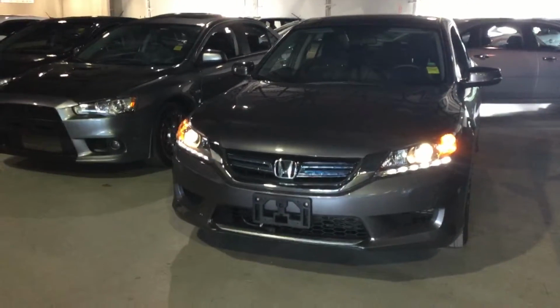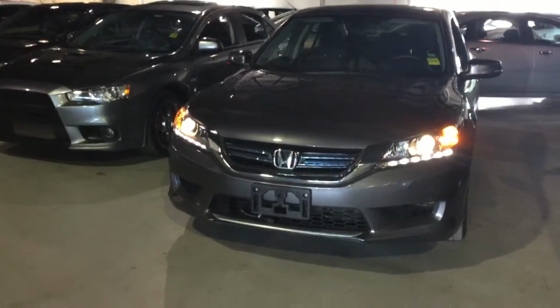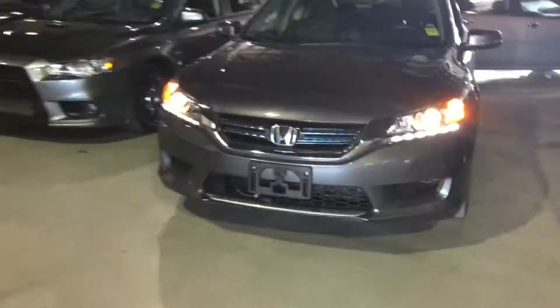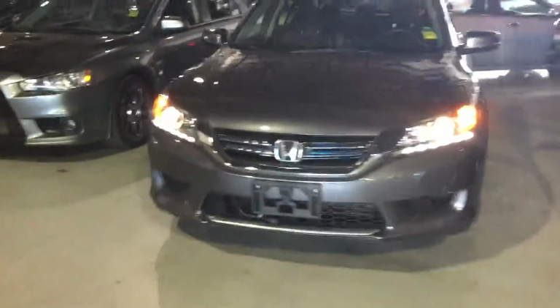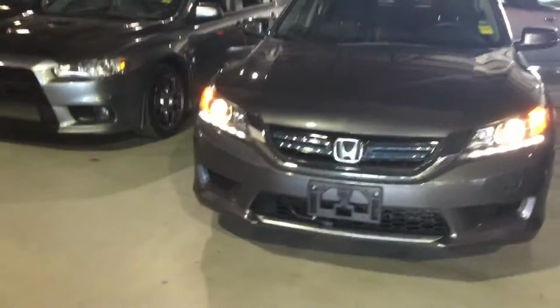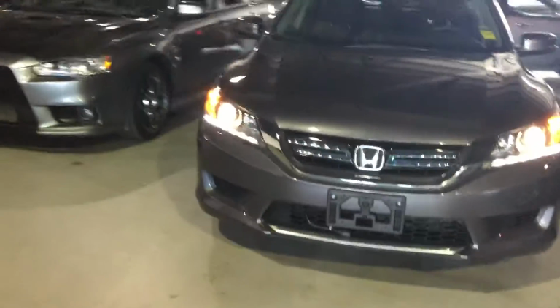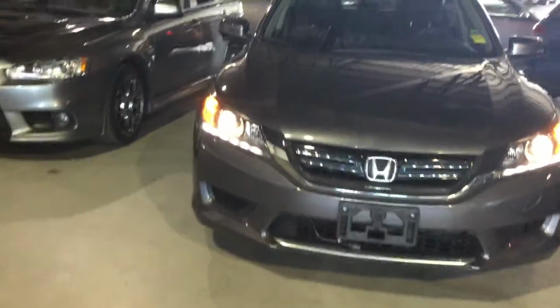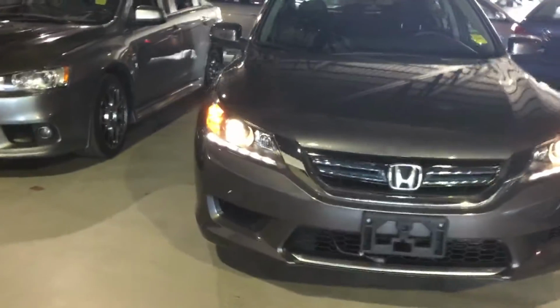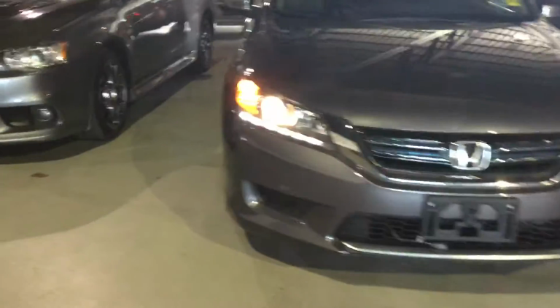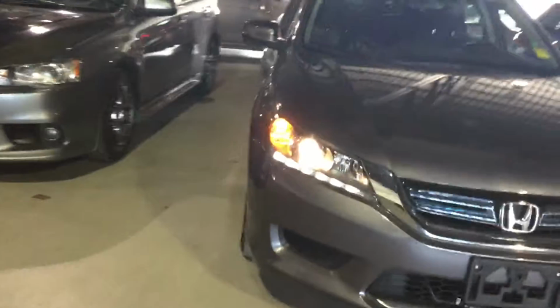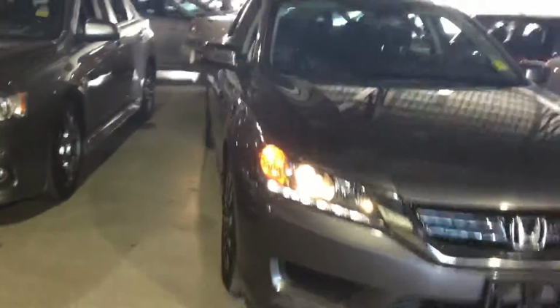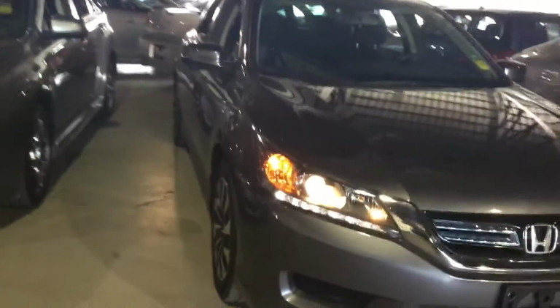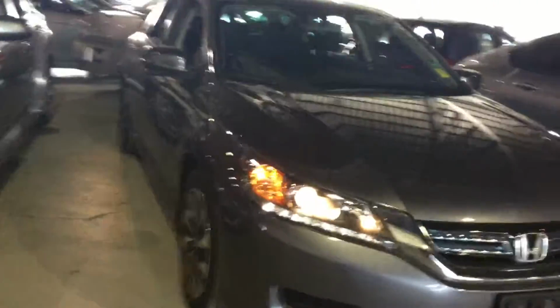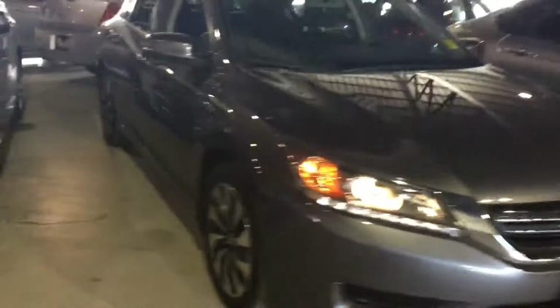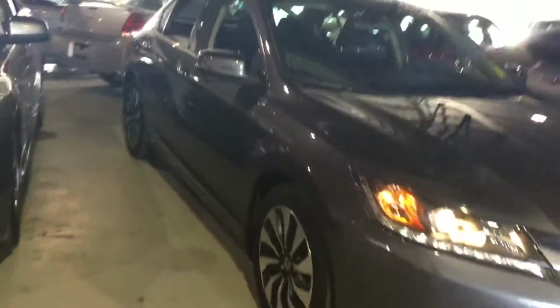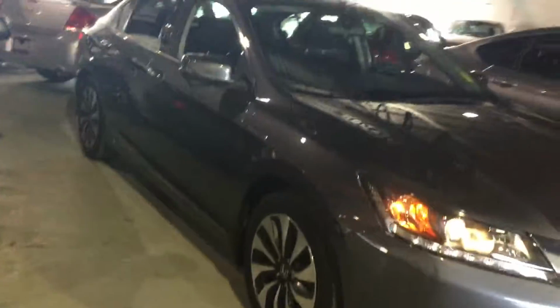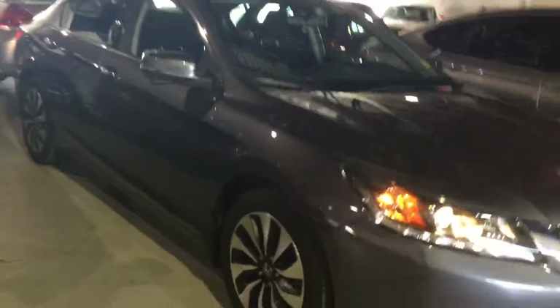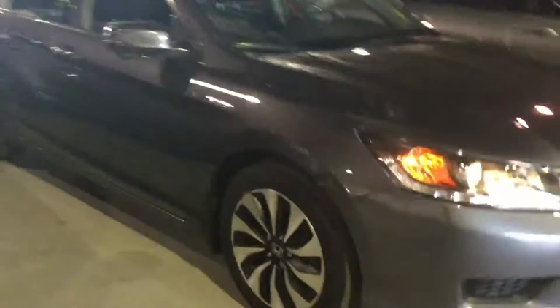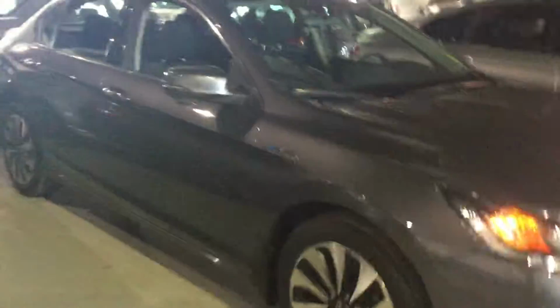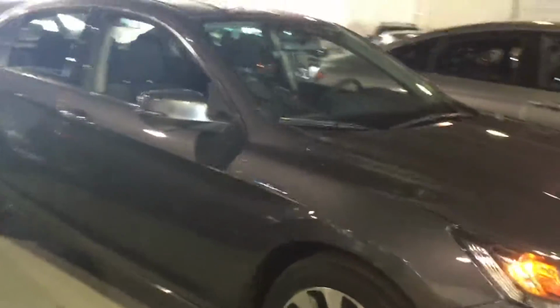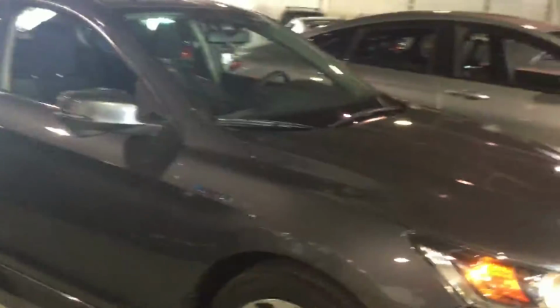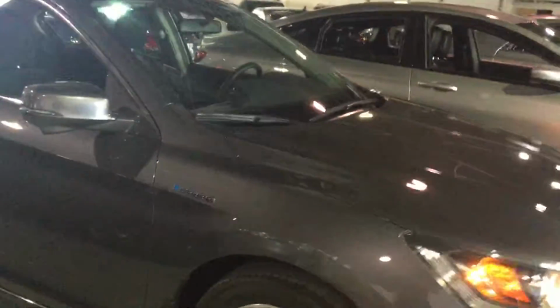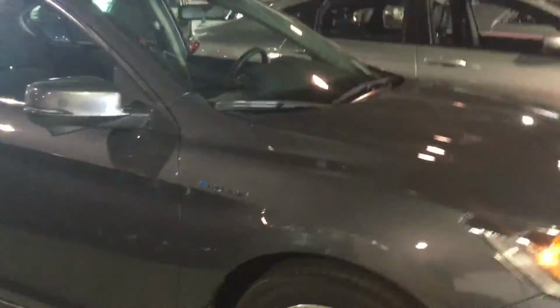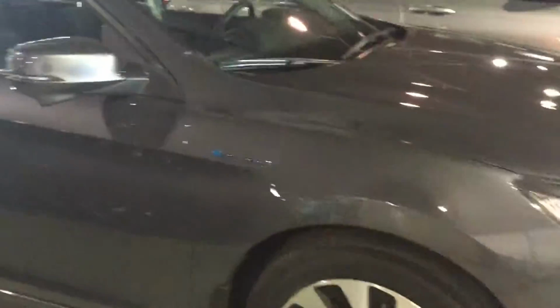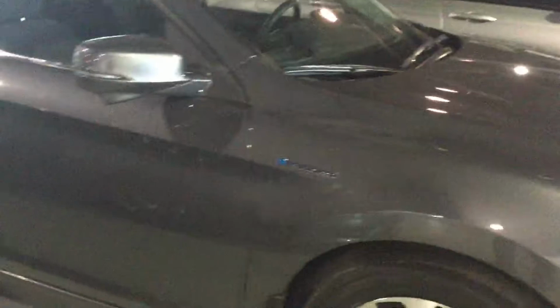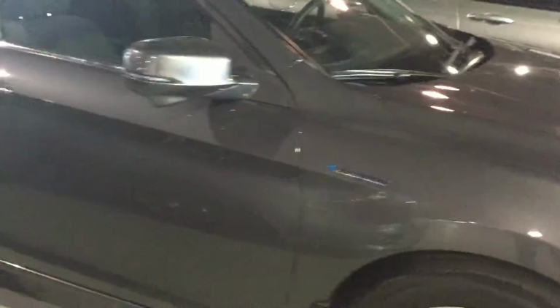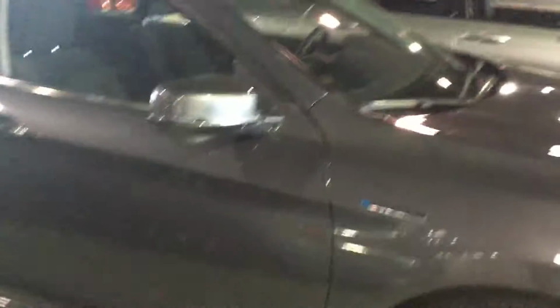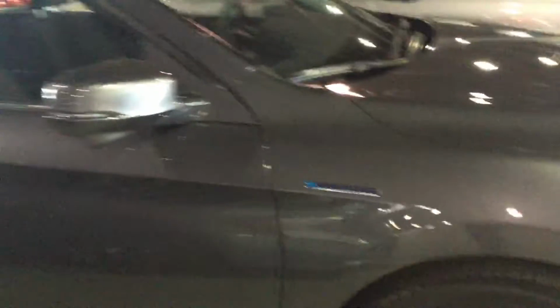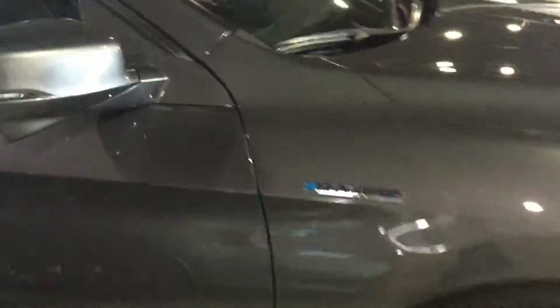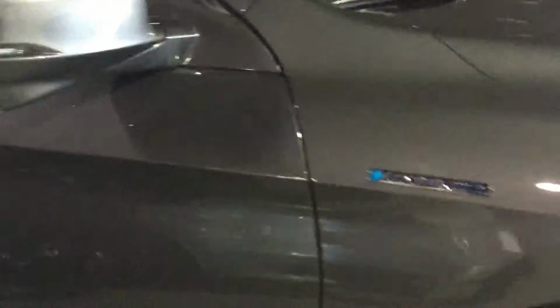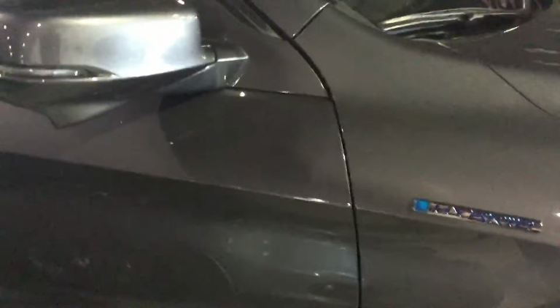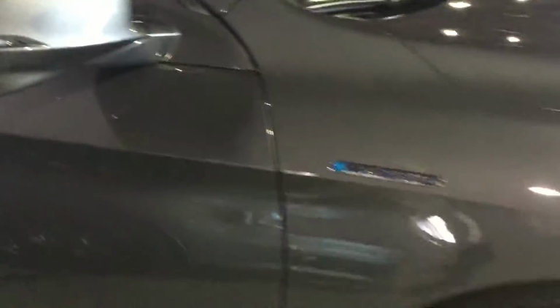Hey, once again this is Kabir from River City Hyundai. This is the car I was talking about doing a video on — this is a 2014 Honda Accord Hybrid, and as you can see, it's going to save you a lot of gas.